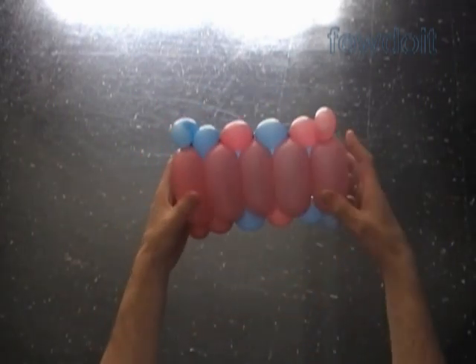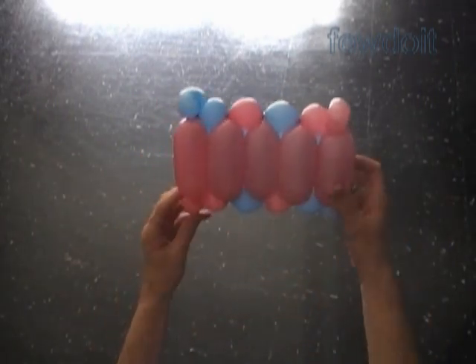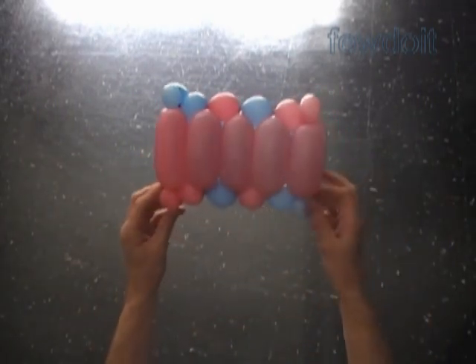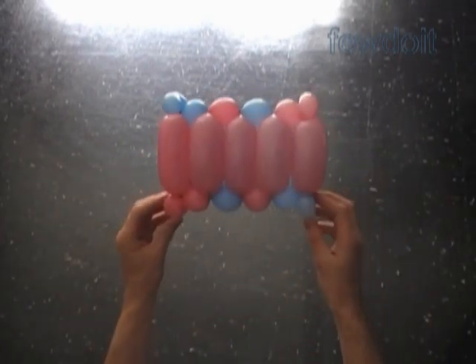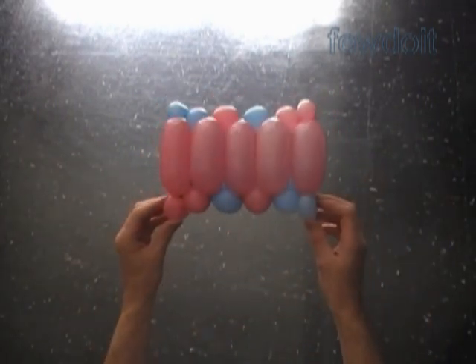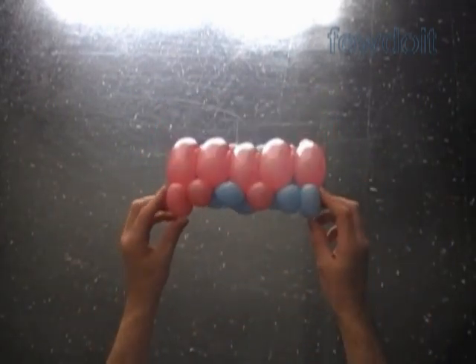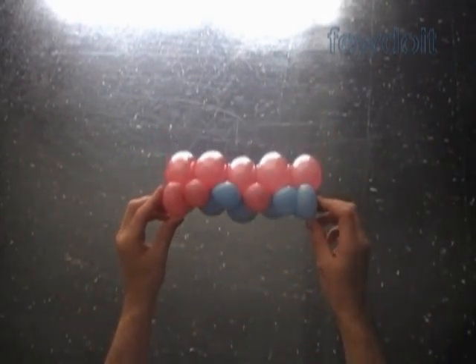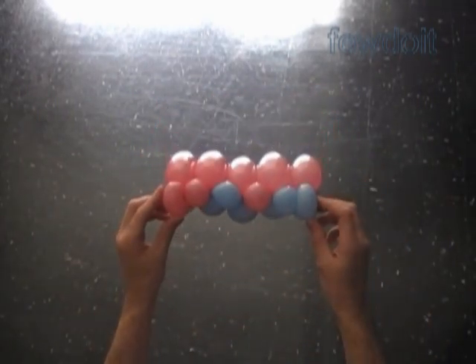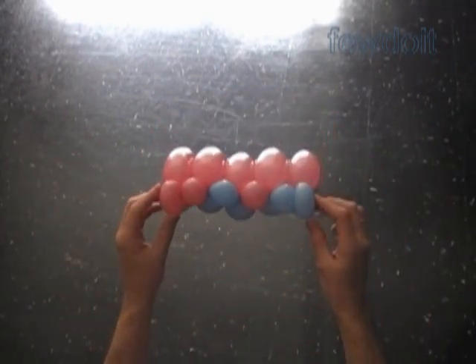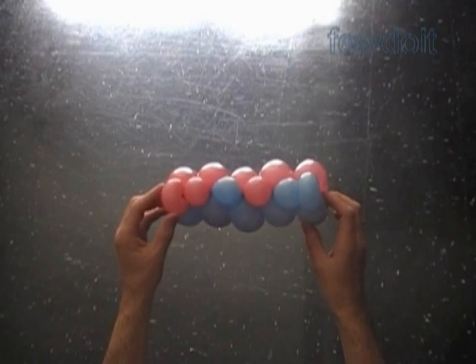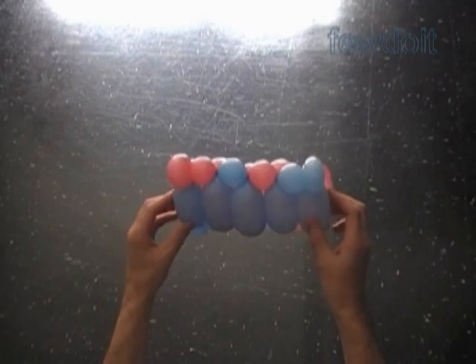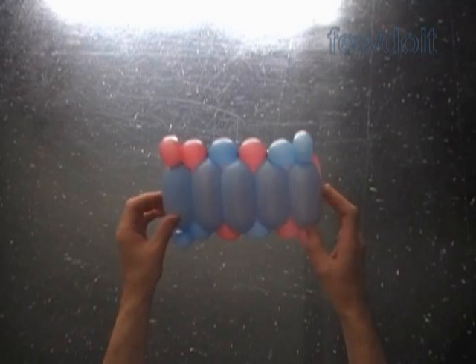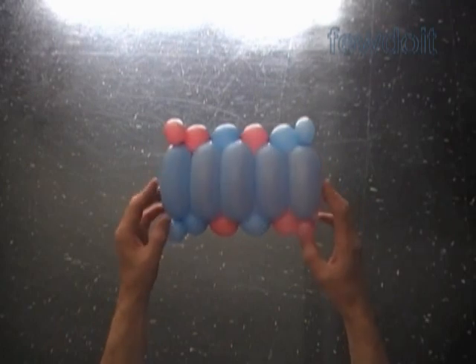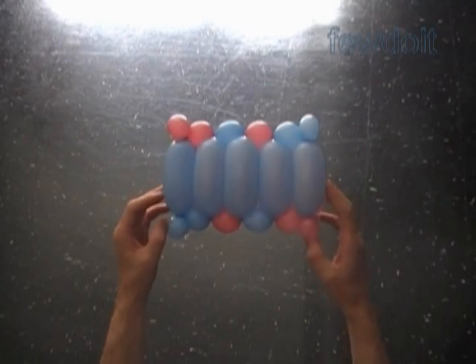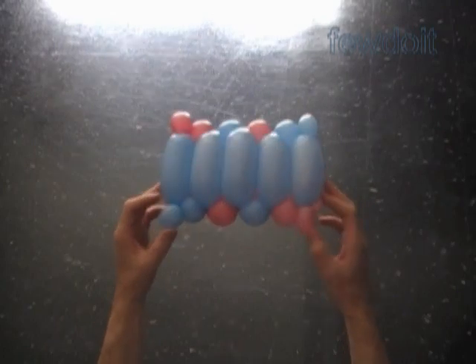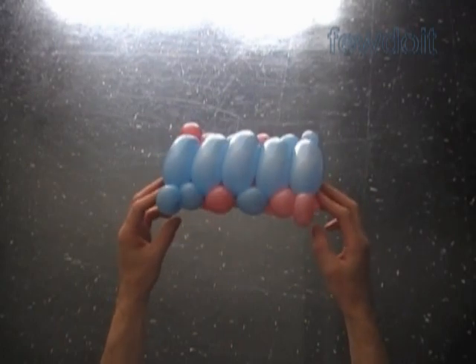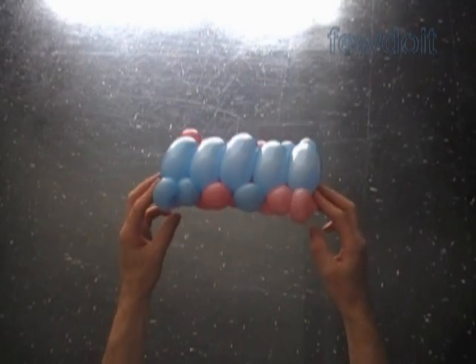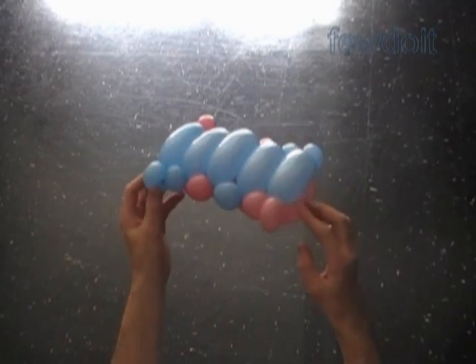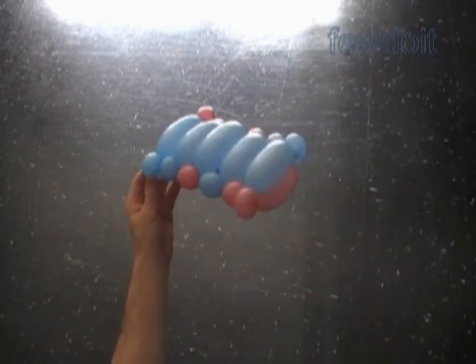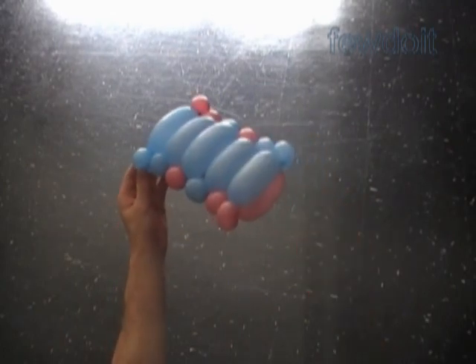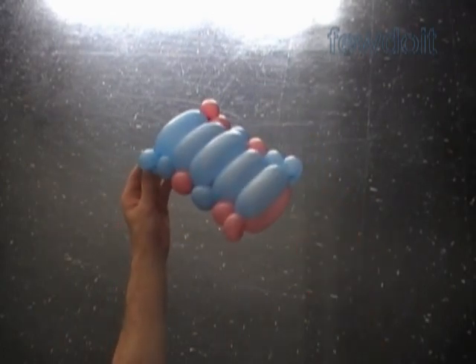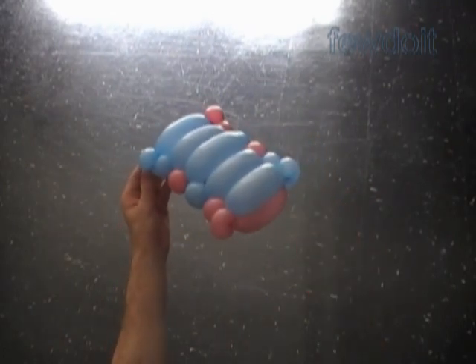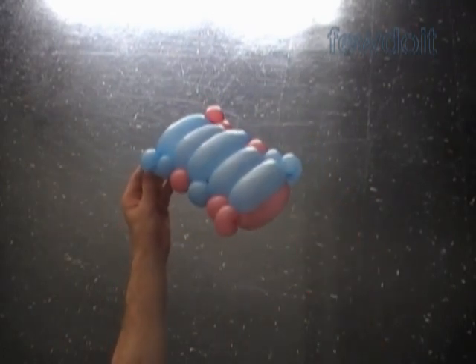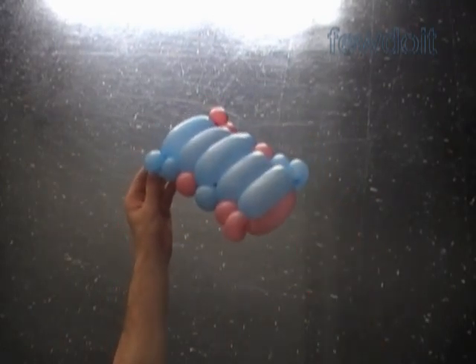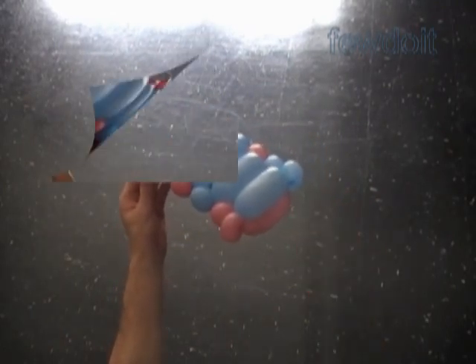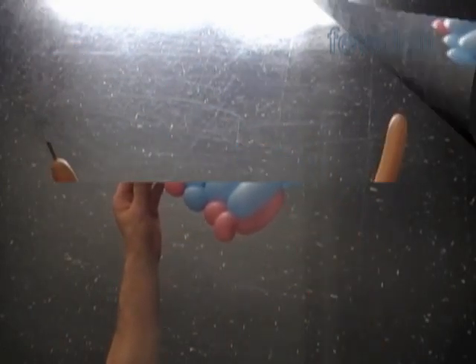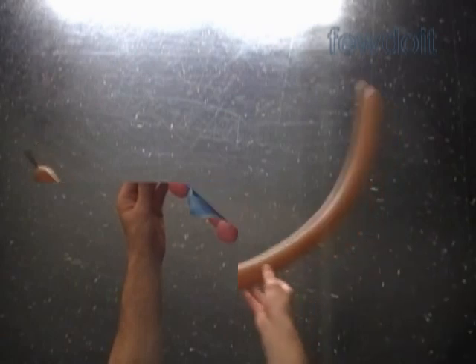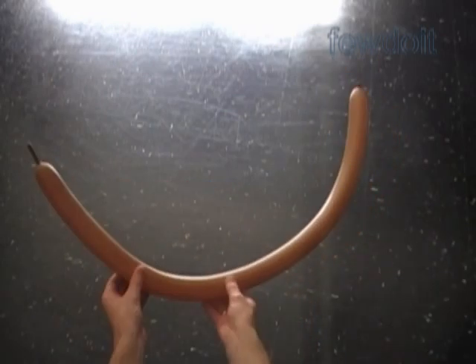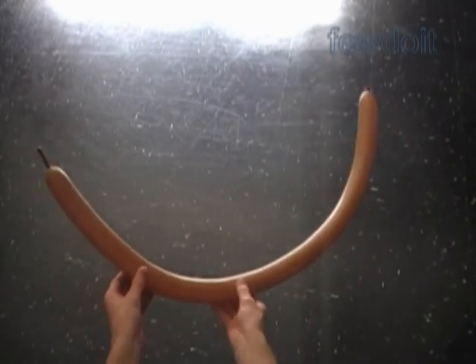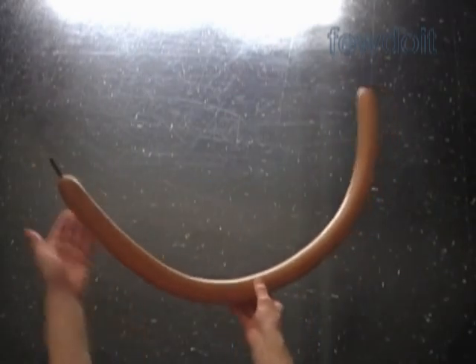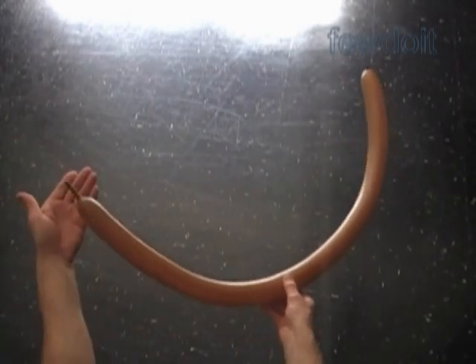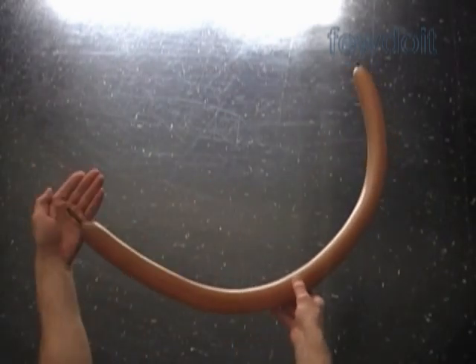We can use this piece of fabric as a box spring, and also we can use the same piece of fabric to make many different furniture: flat surfaces of tables, chairs, armchairs. I am going to make a cradle.